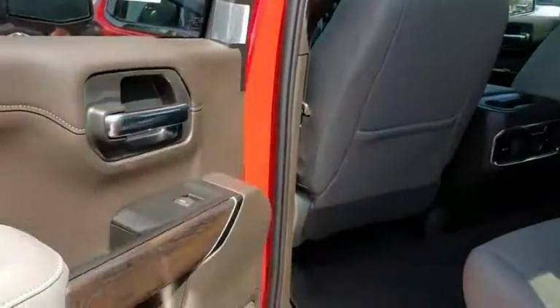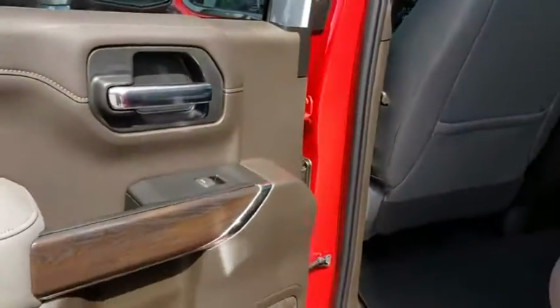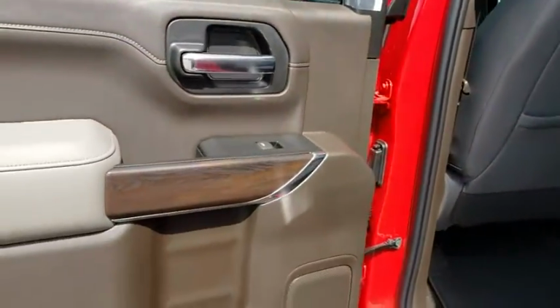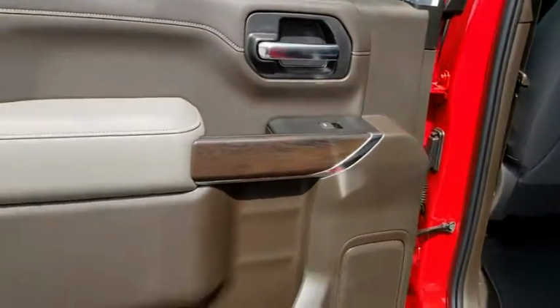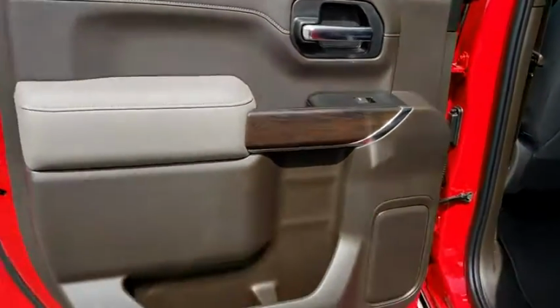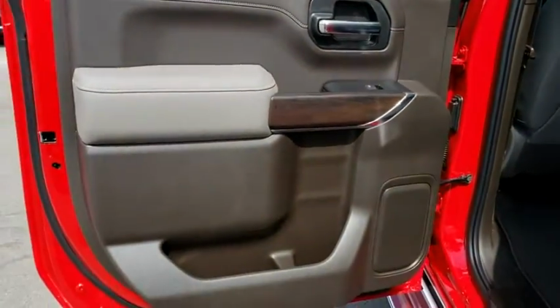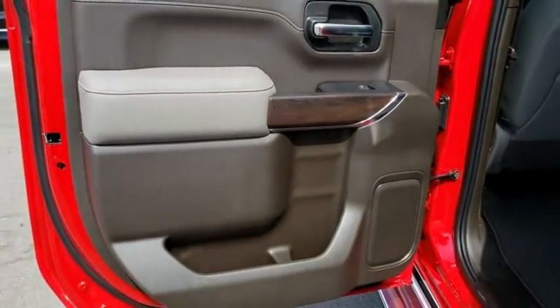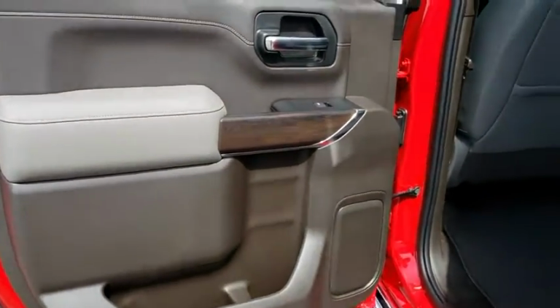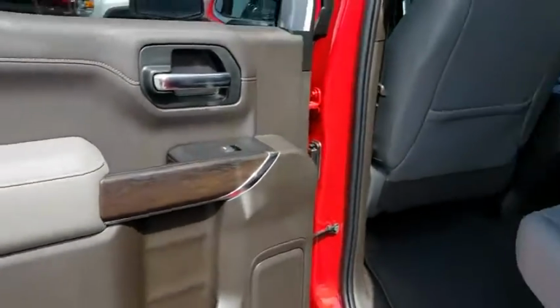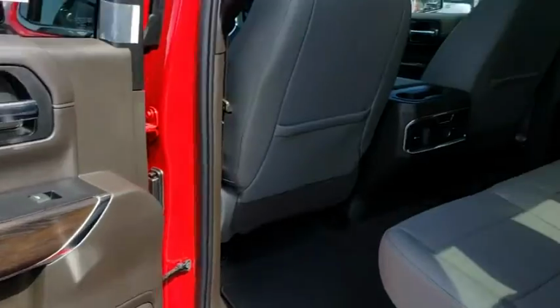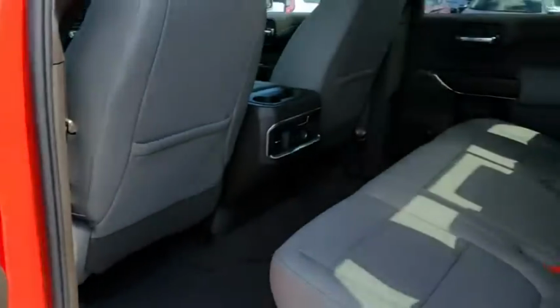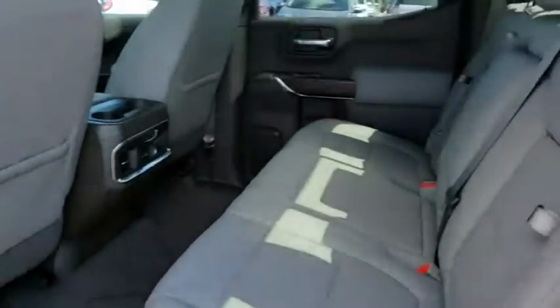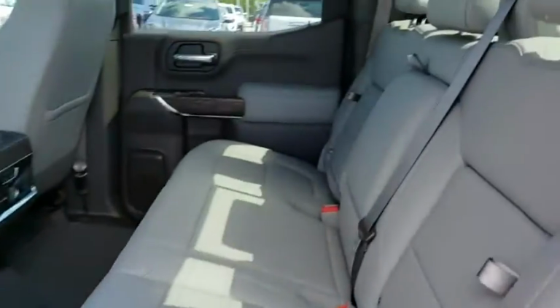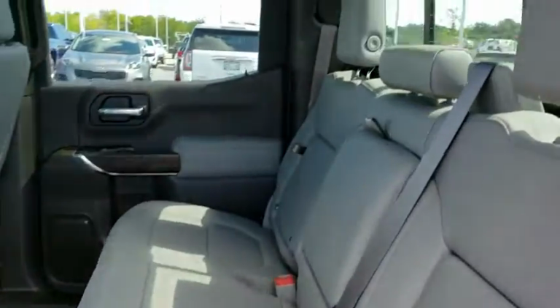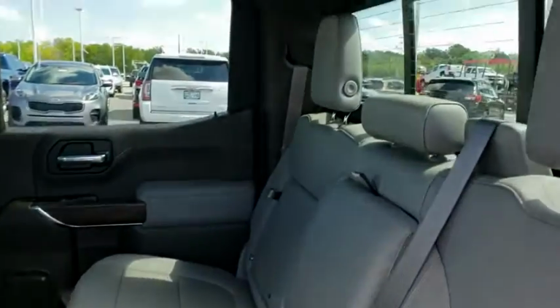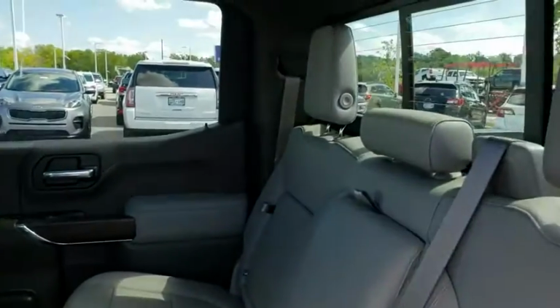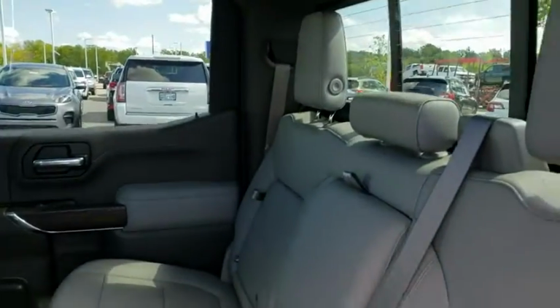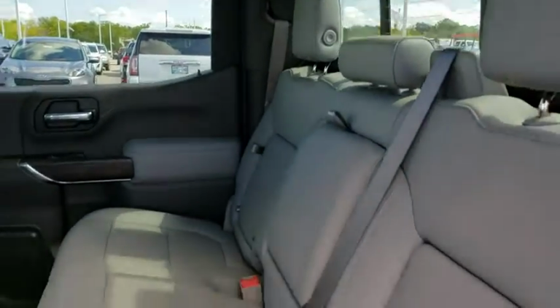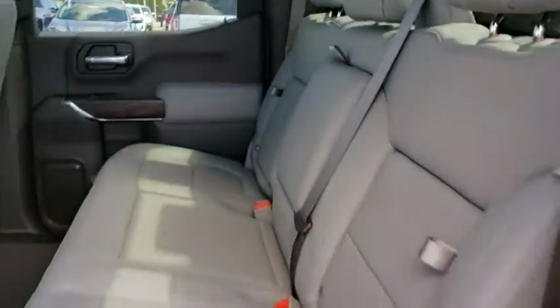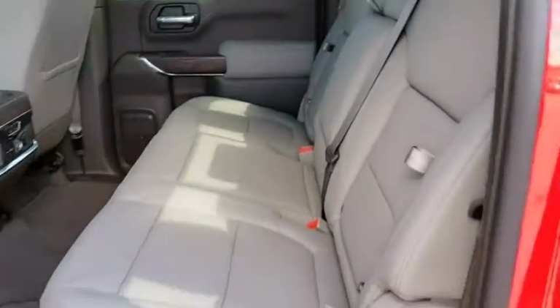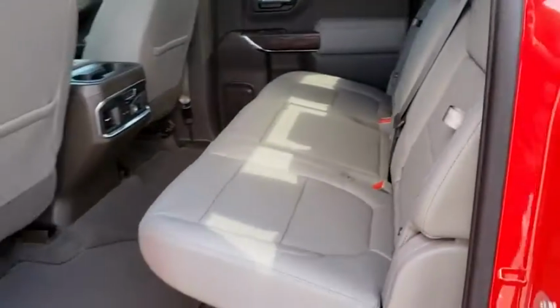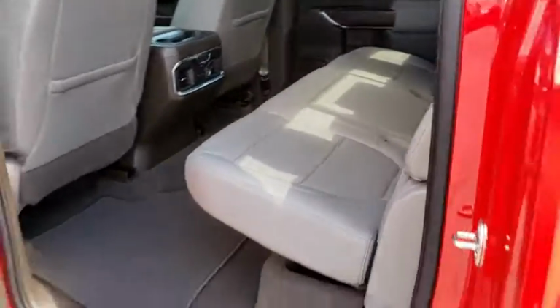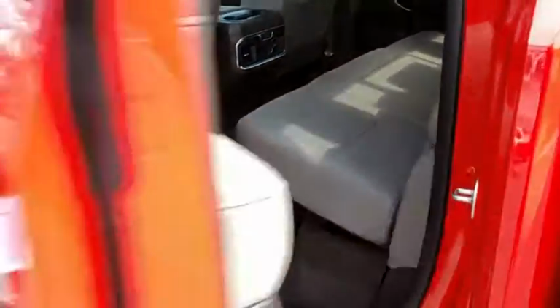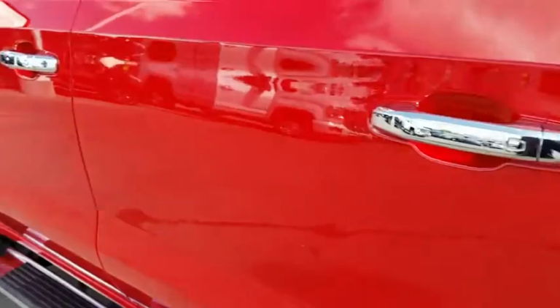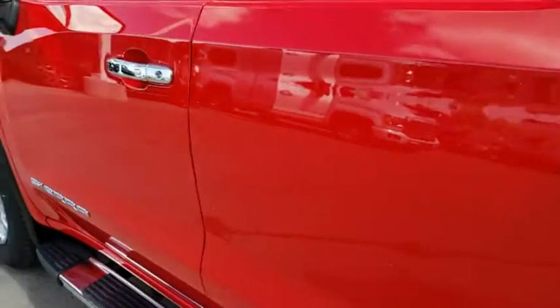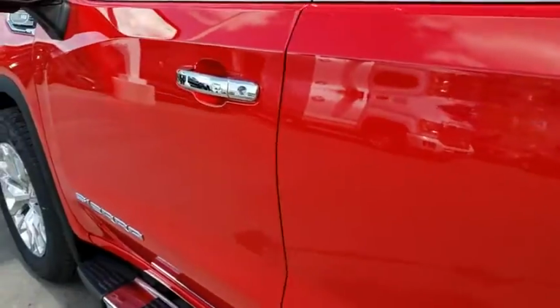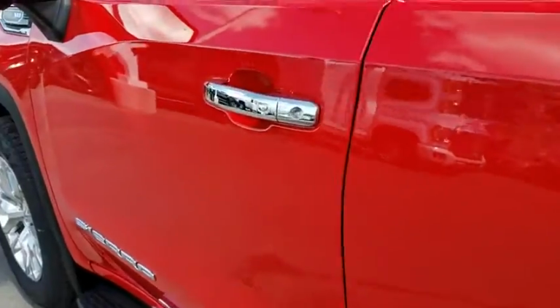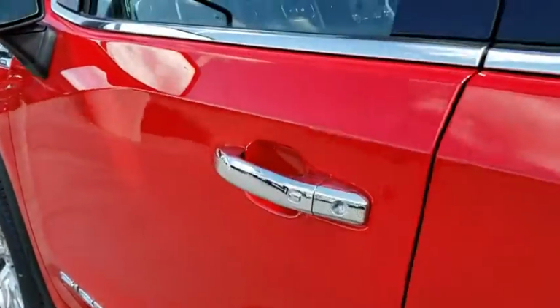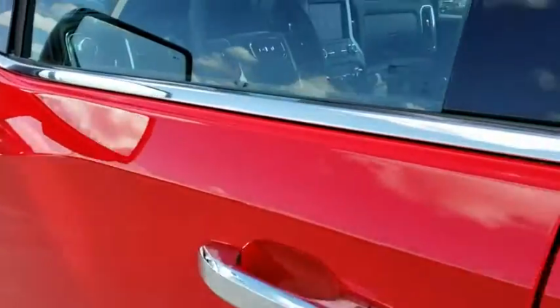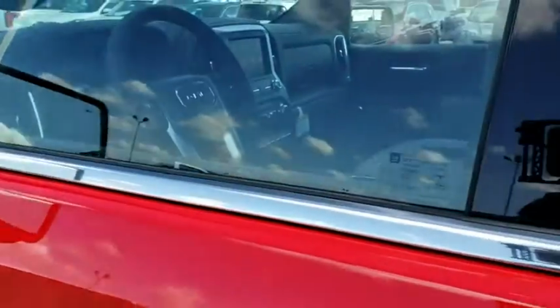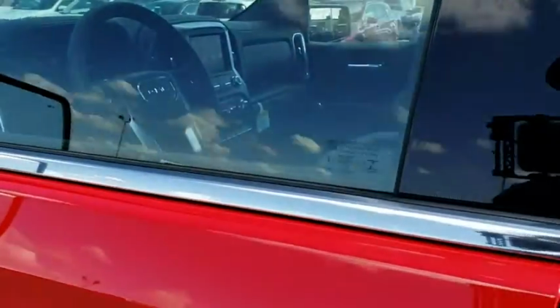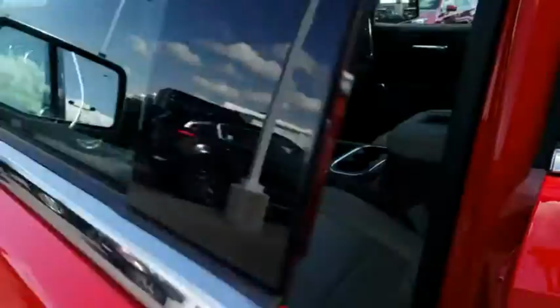Bluetooth, leather-wrapped steering wheel, power steering, adjustable steering wheel, aluminum wheels, floor mats, keyless start, four-wheel disc brakes, auto-dimming rear-view mirror, and four-wheel drive.